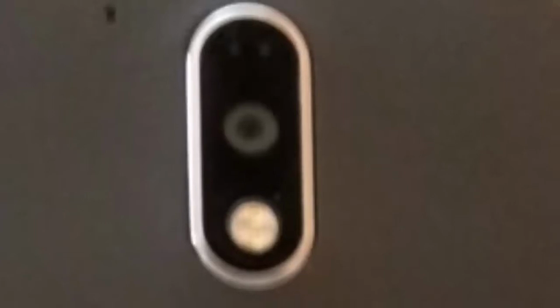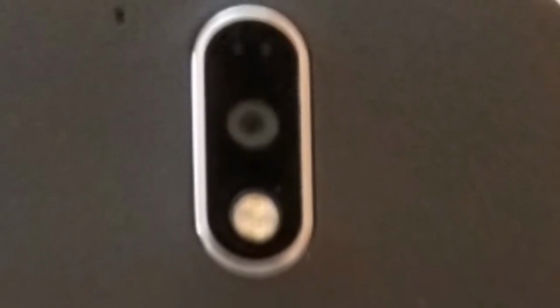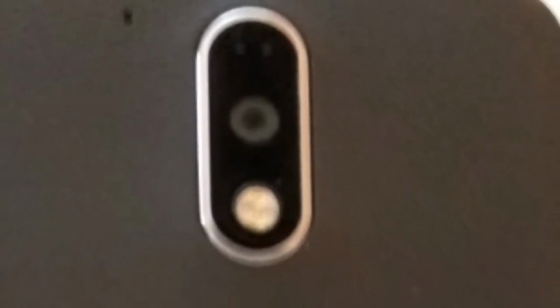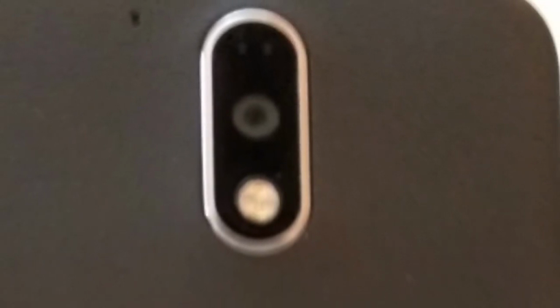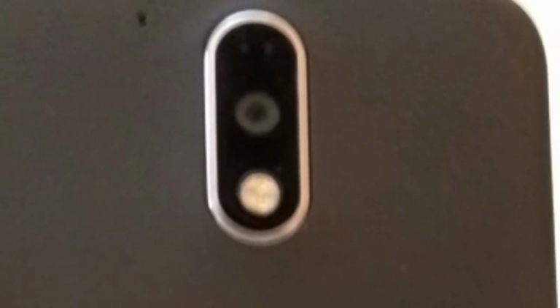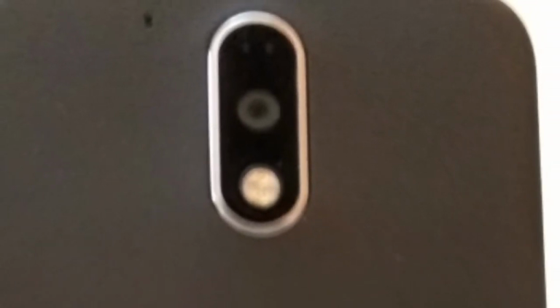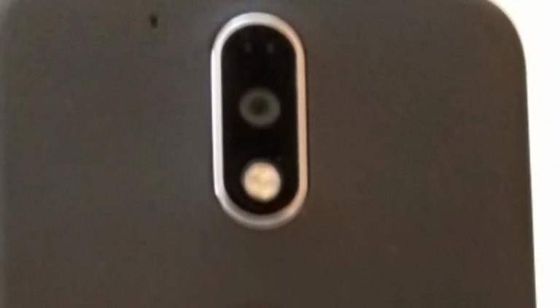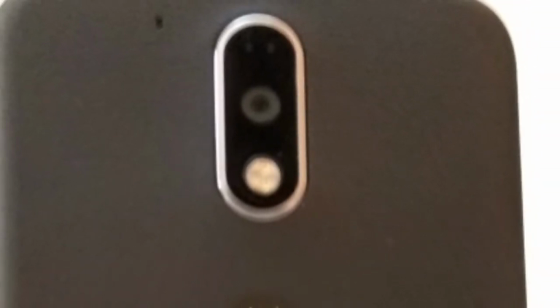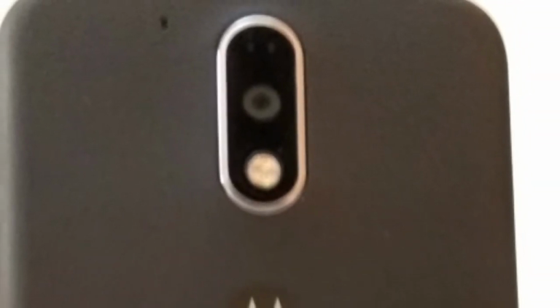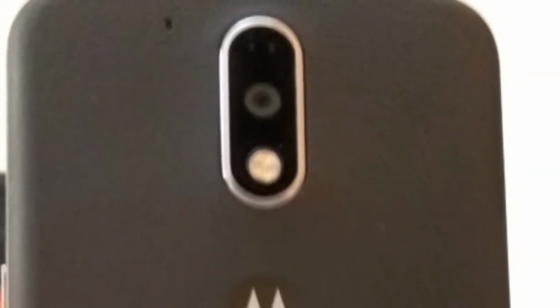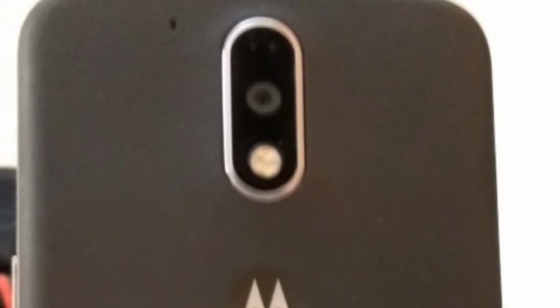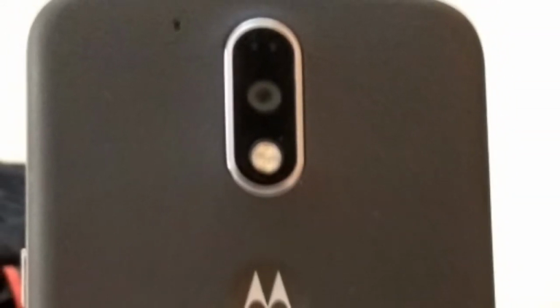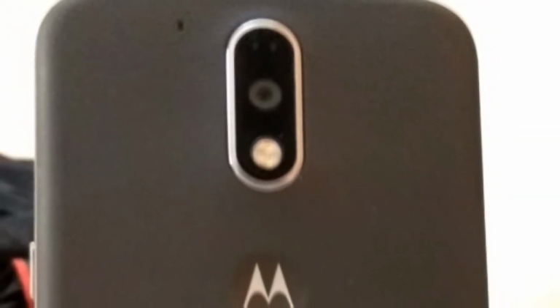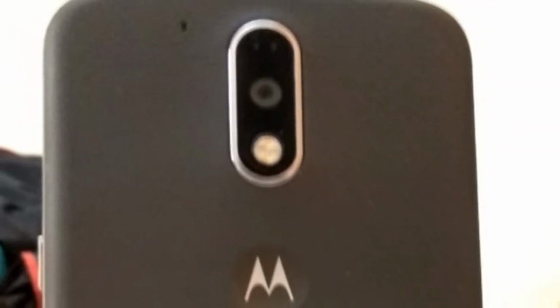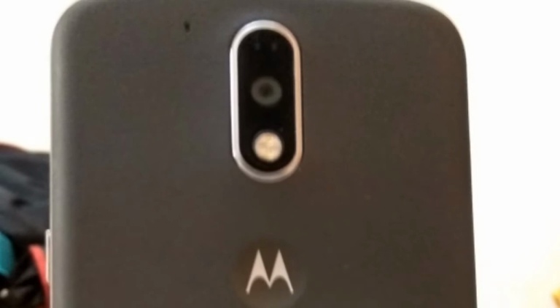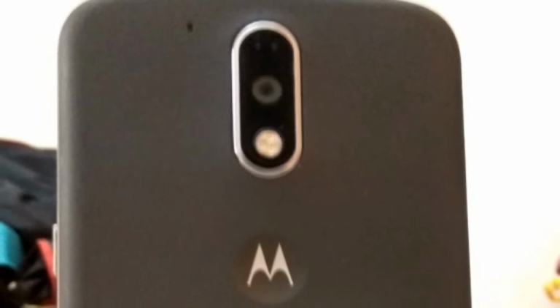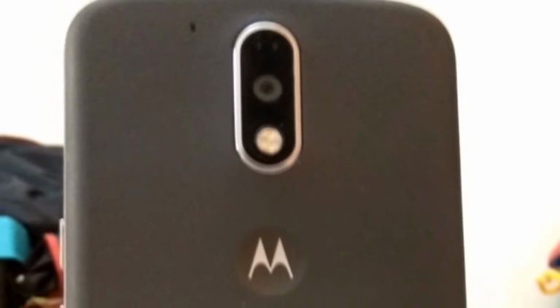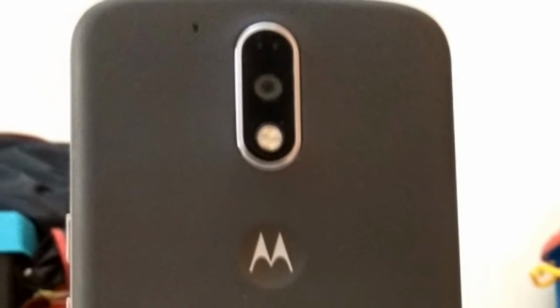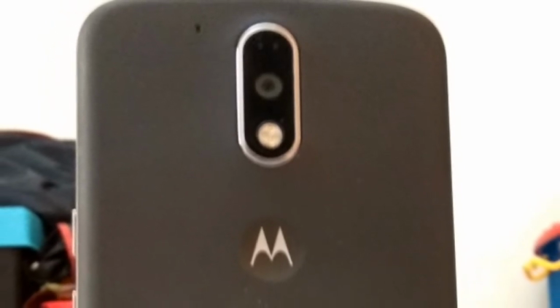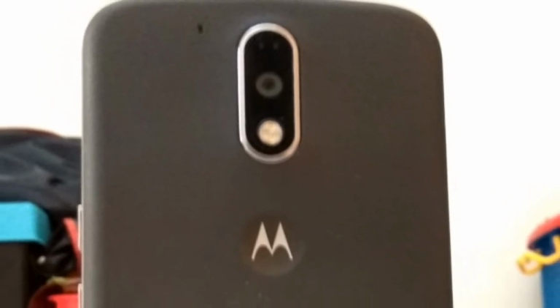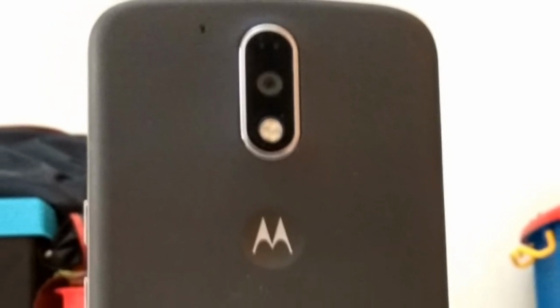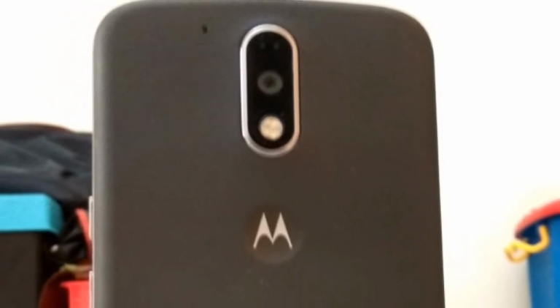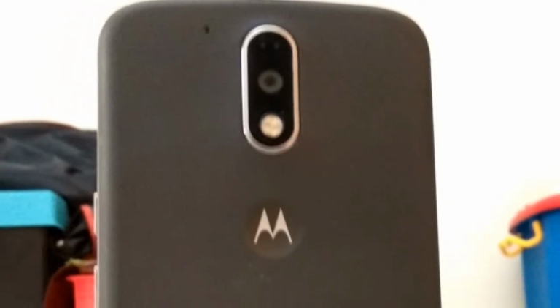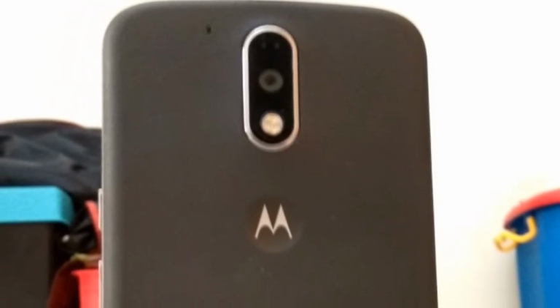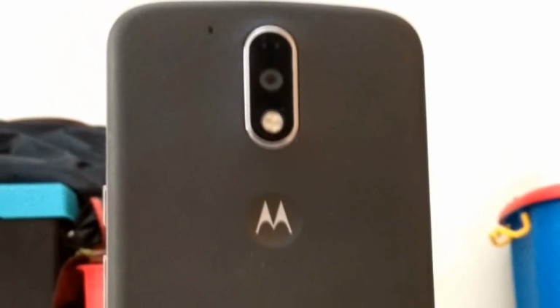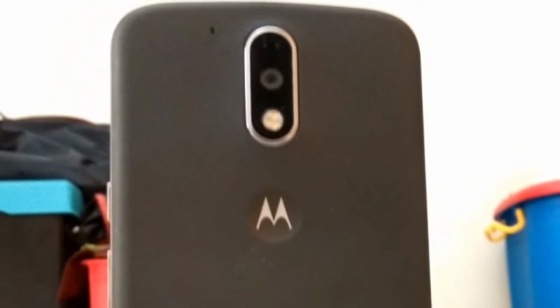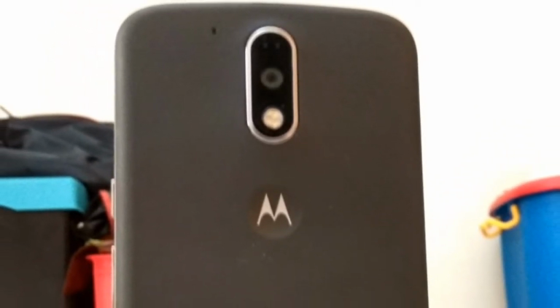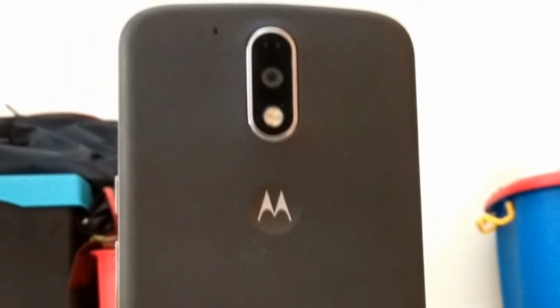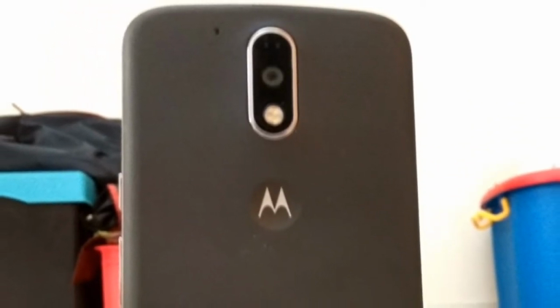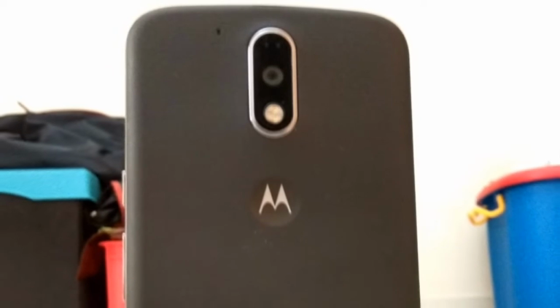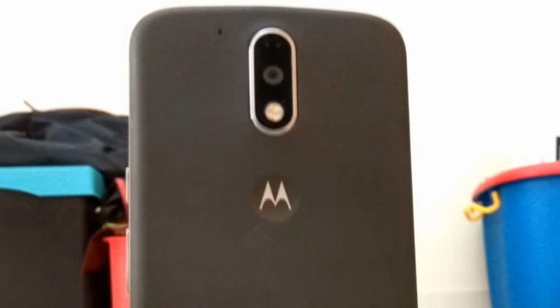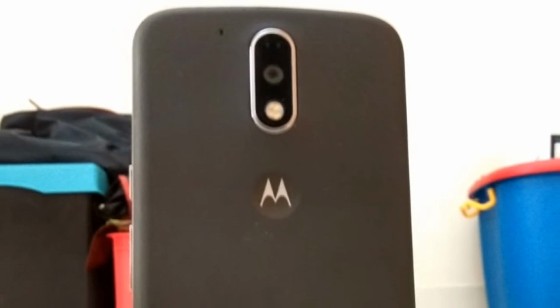Hey guys, this is Shriya from the Android Nerd and today we'll be taking a quick look at the Moto G4 Plus, which is priced at Rs 14,999 in India. Let's get started.